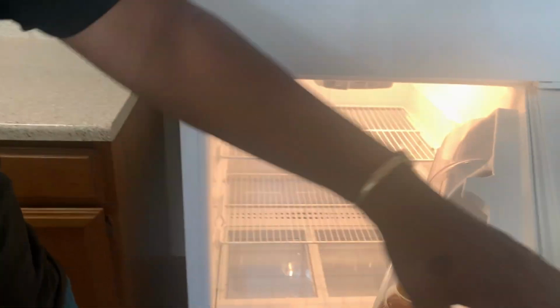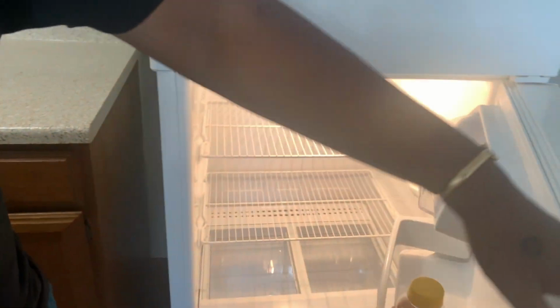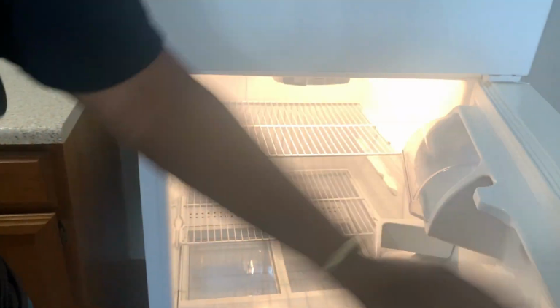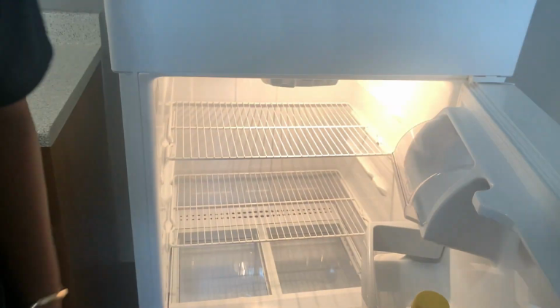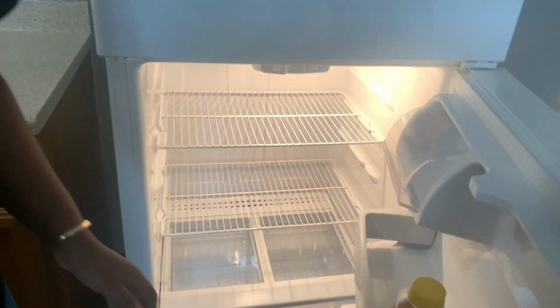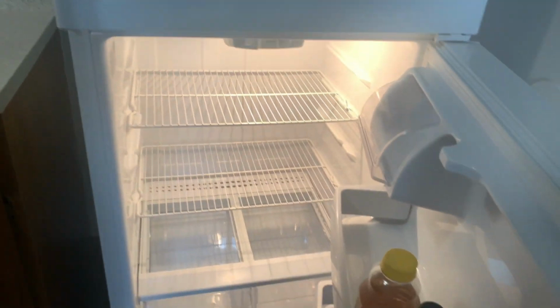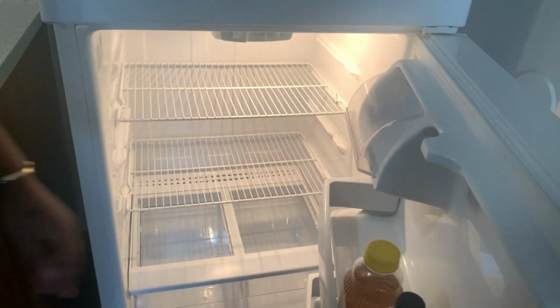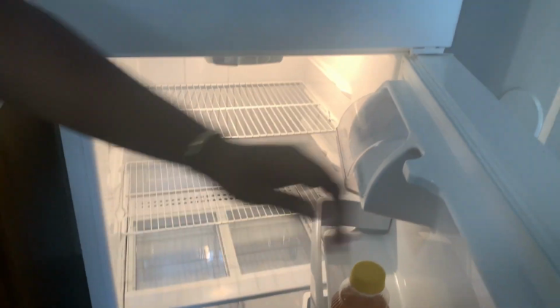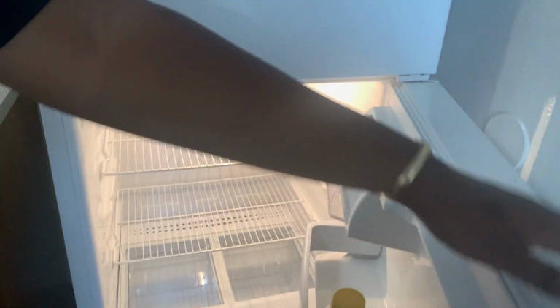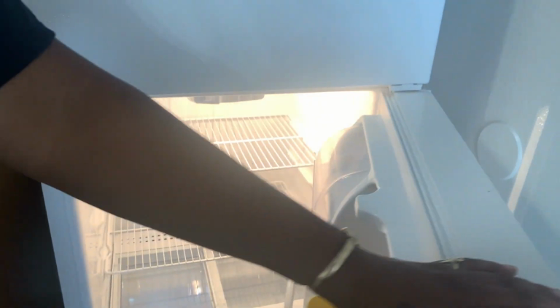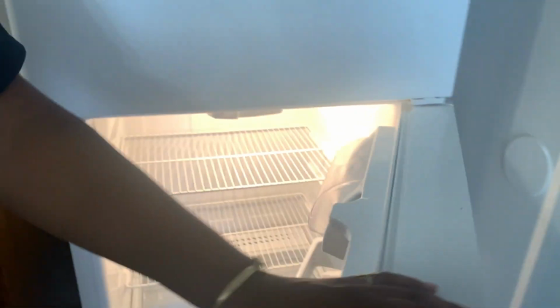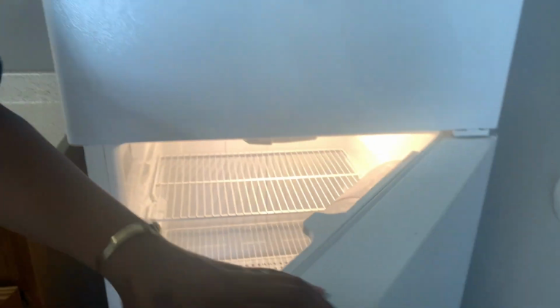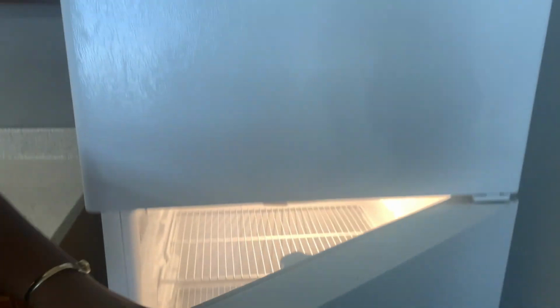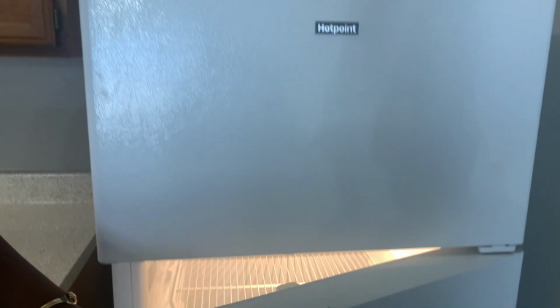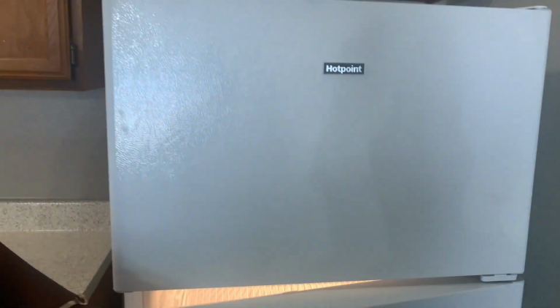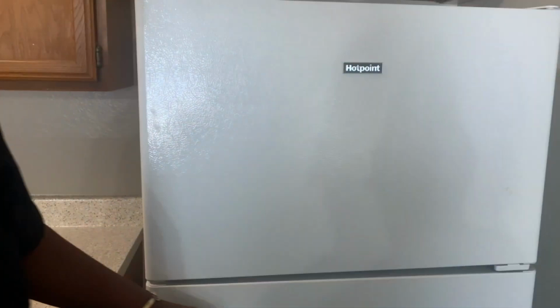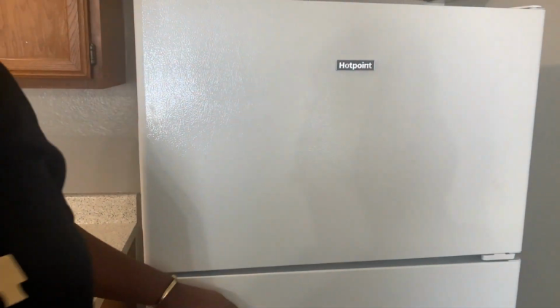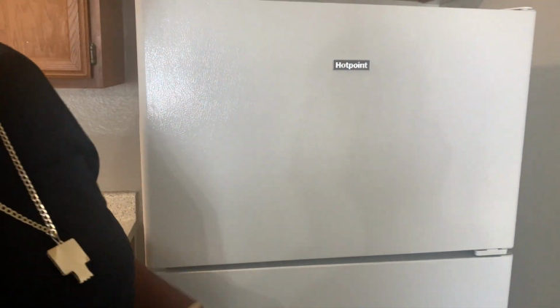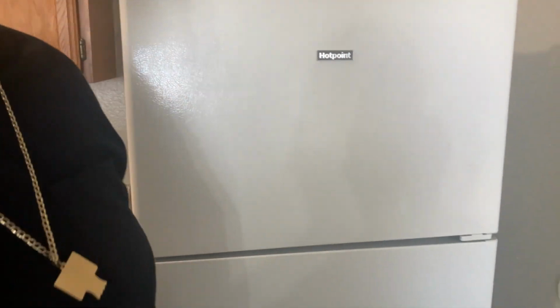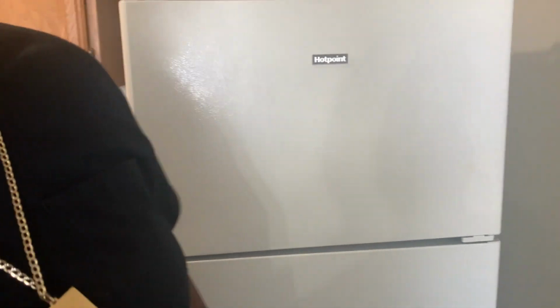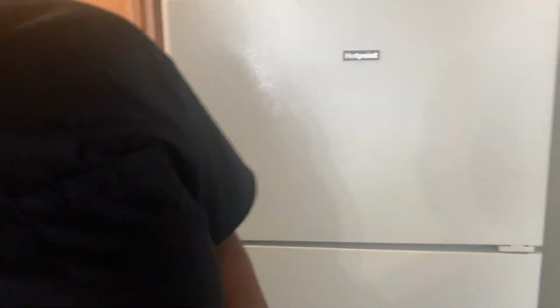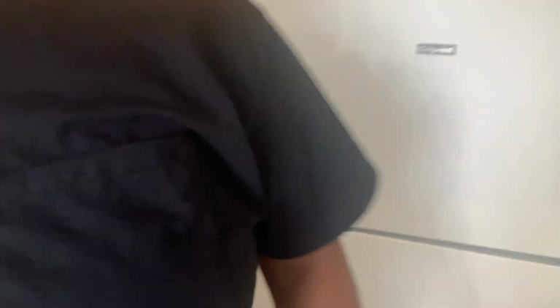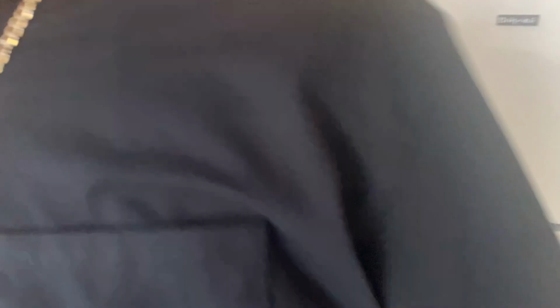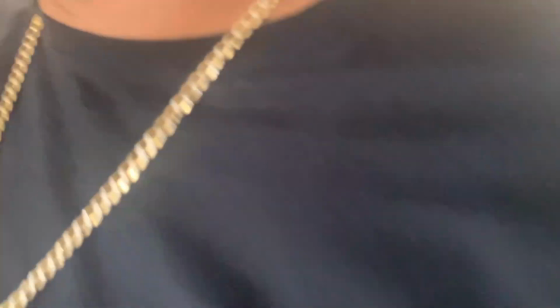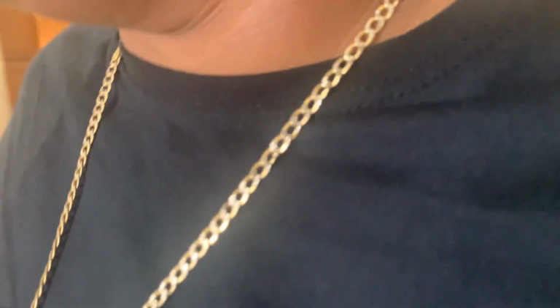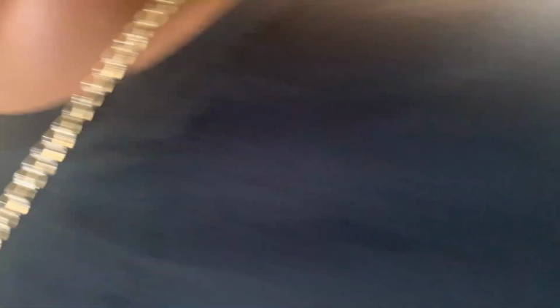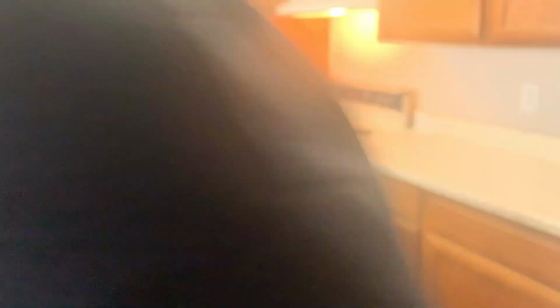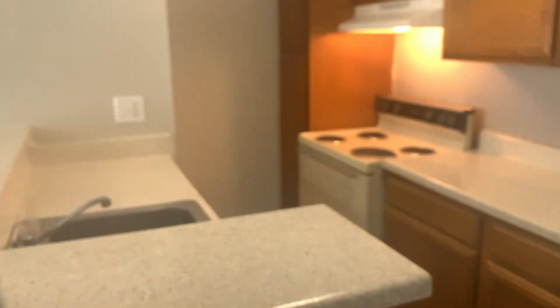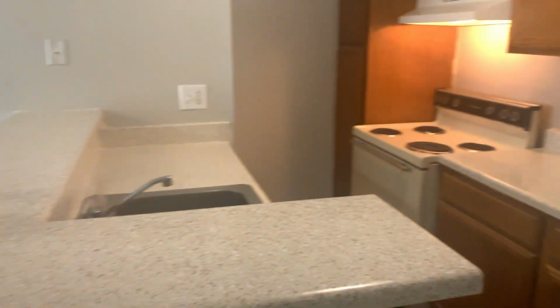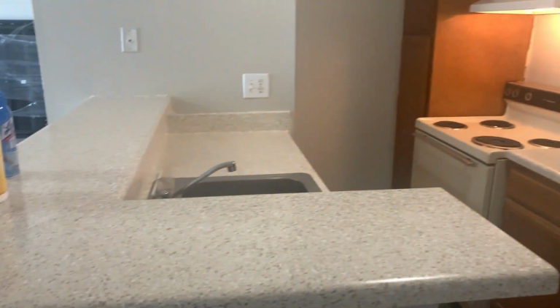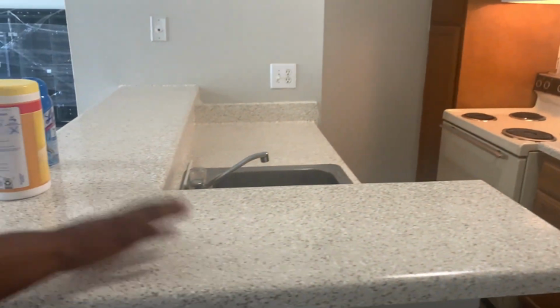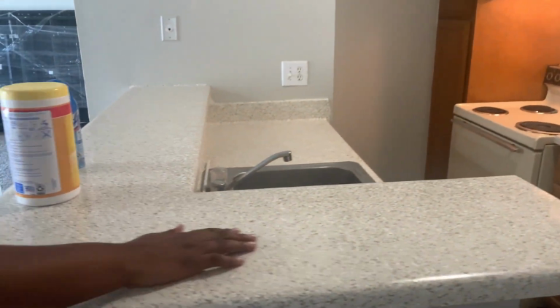All the magic is going to happen here. The refrigerator is brand new — small, just enough for us, so we're good. You wait until you see the rest. And then the kitchen counter is here too.